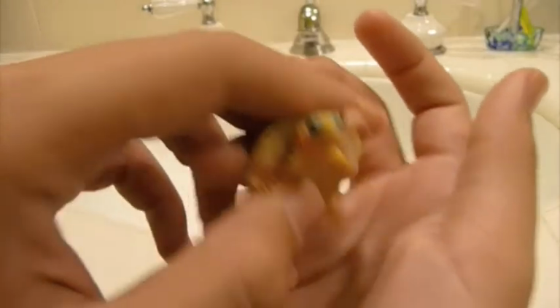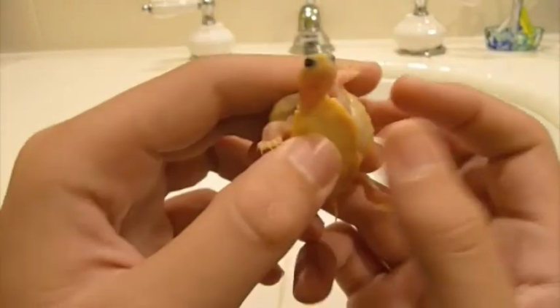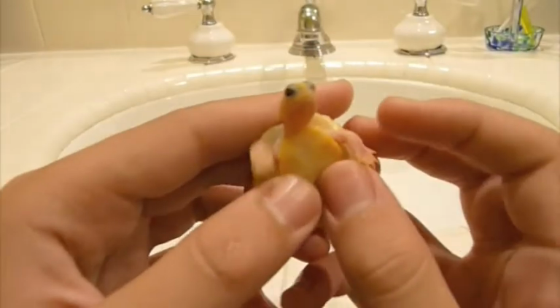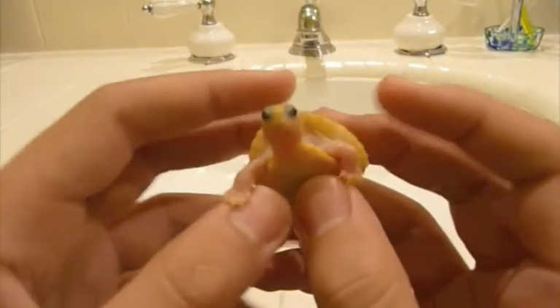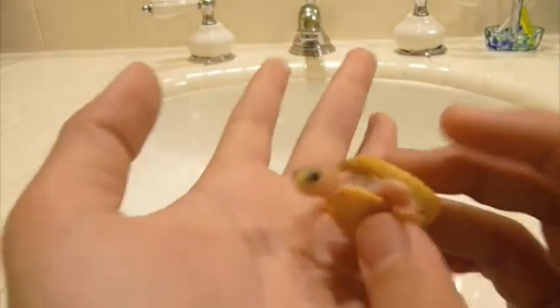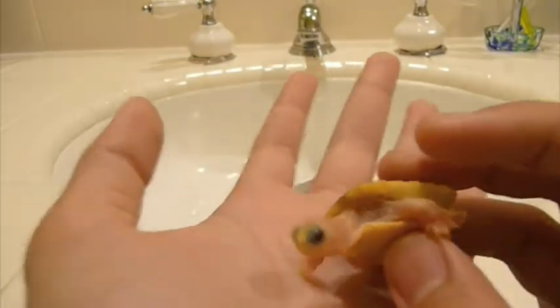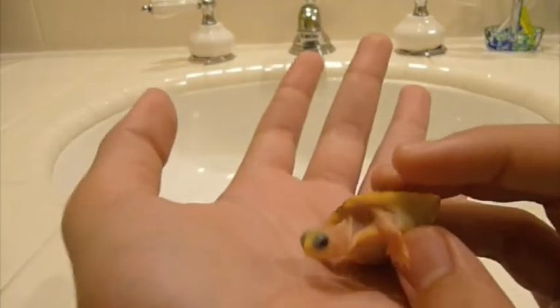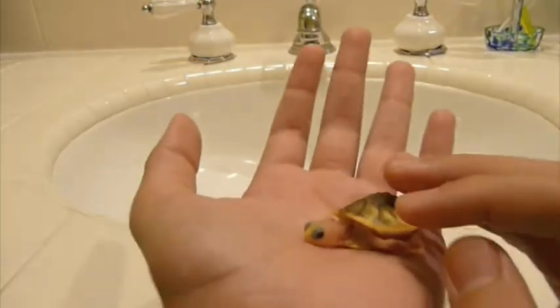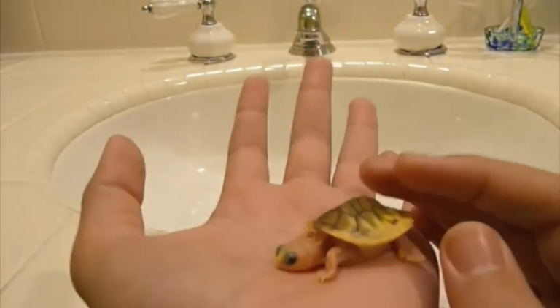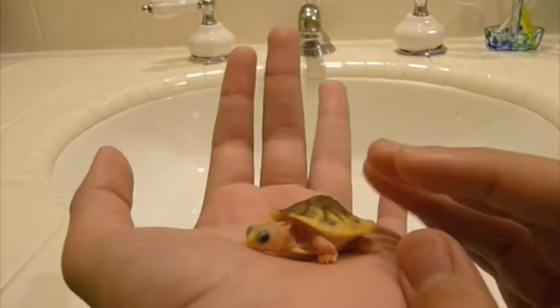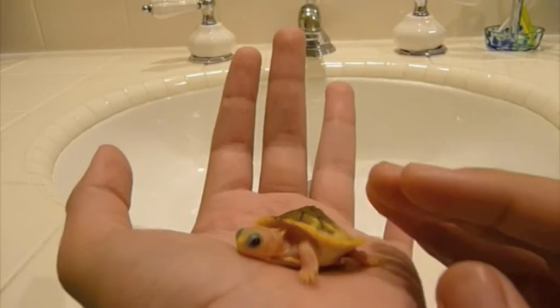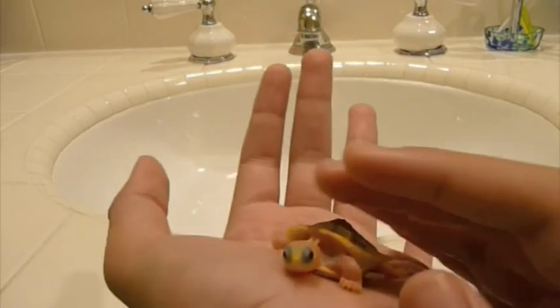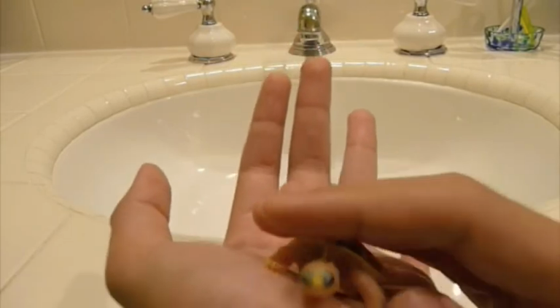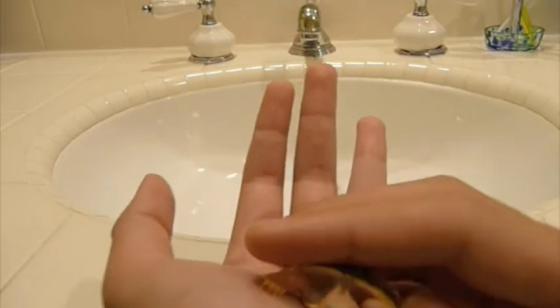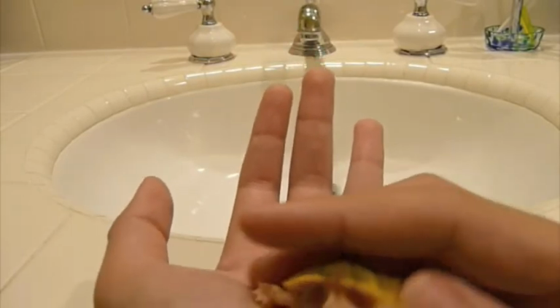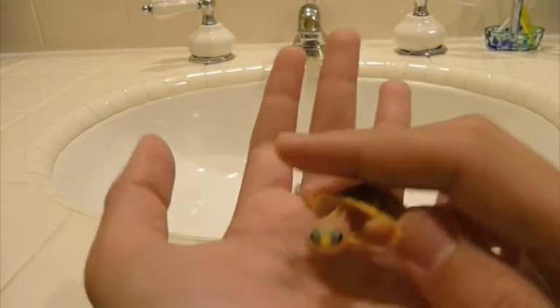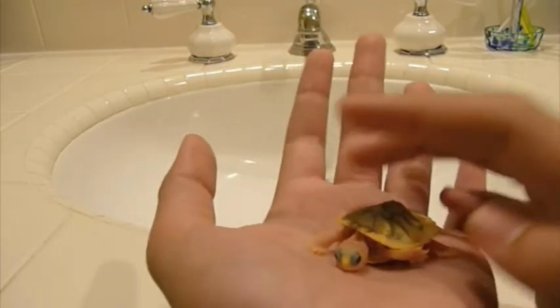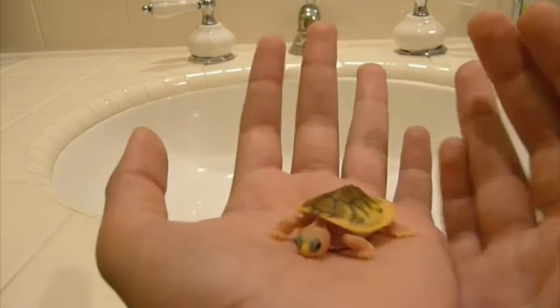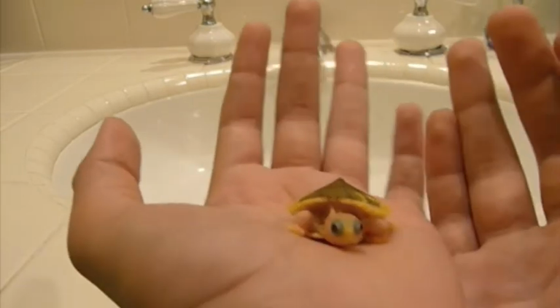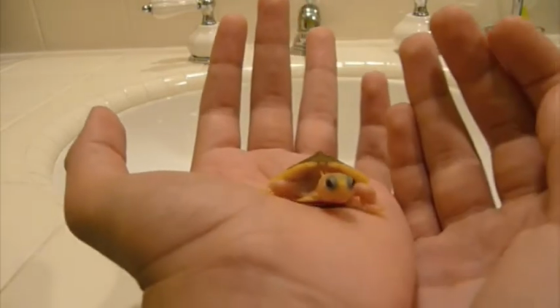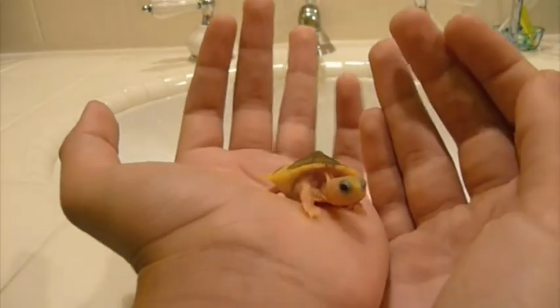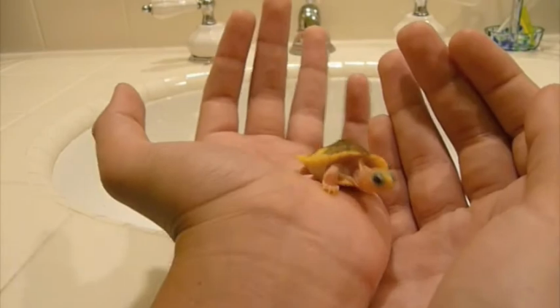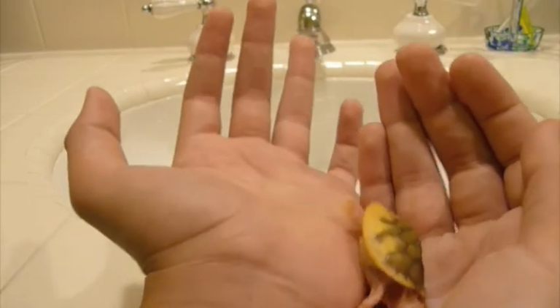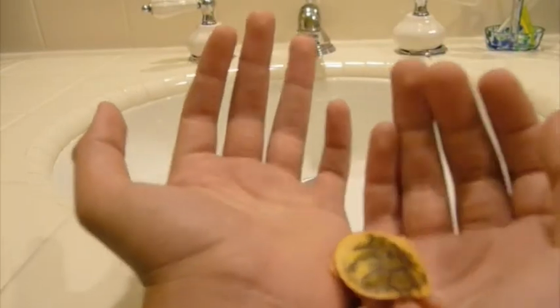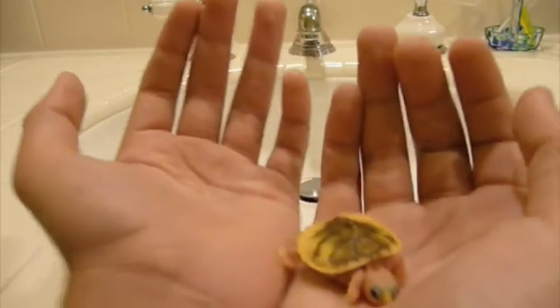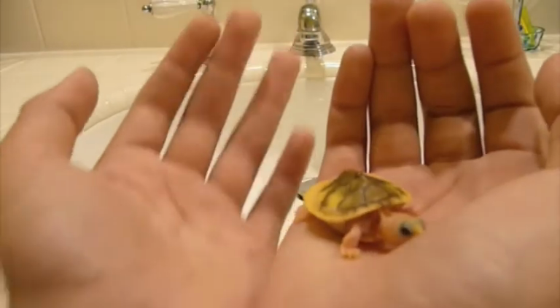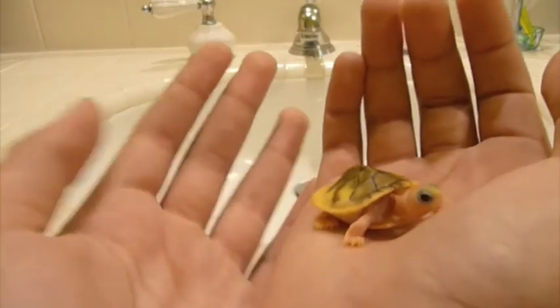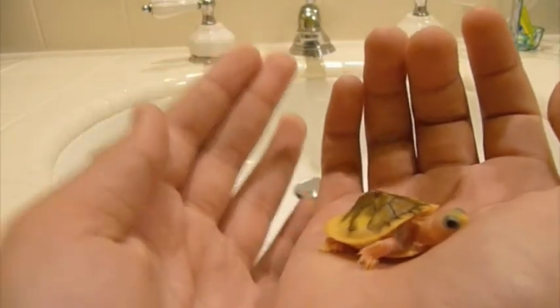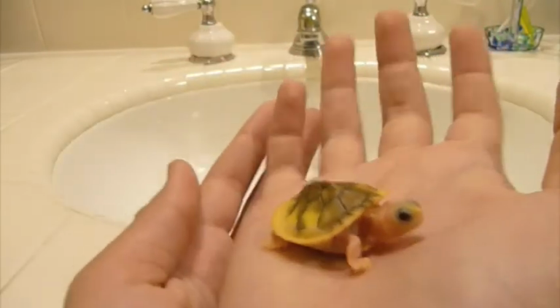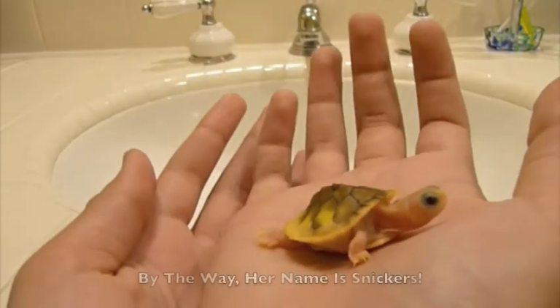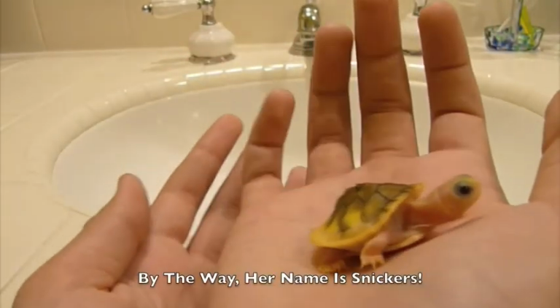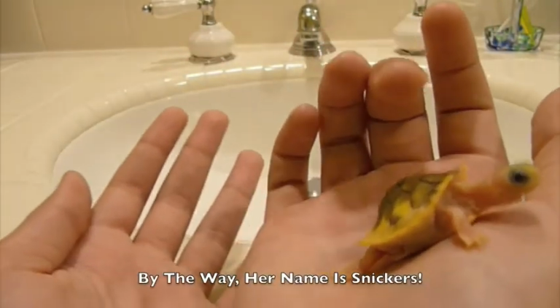I don't think I ever mentioned this — the Caramel Pink Albino Red Ear Slider is the first ever designer turtle. I find that really interesting. So I will see you guys later.